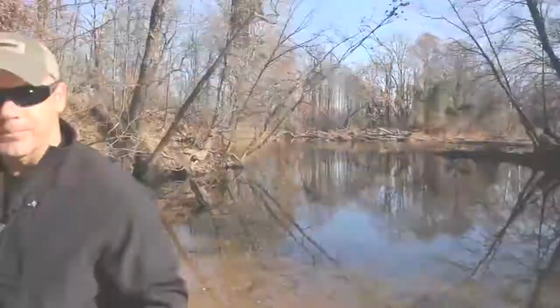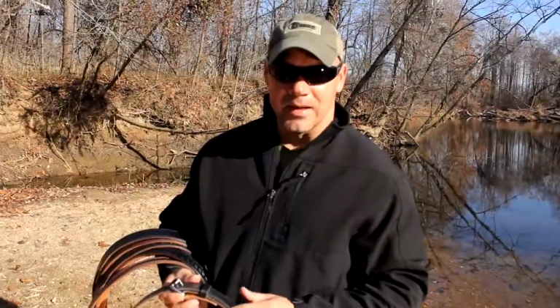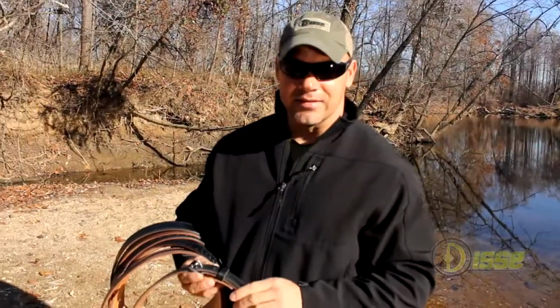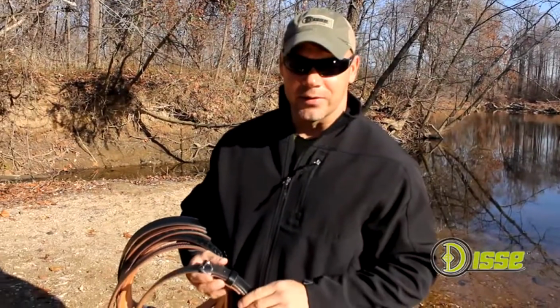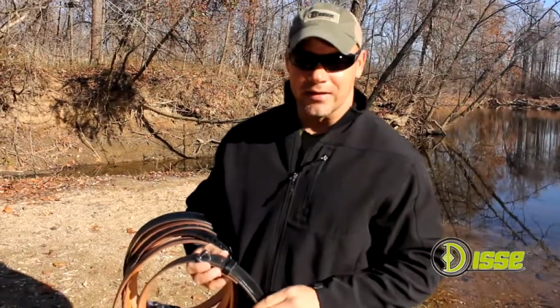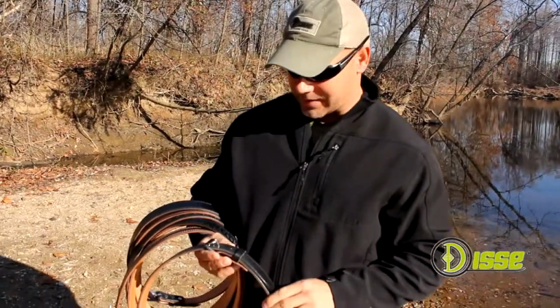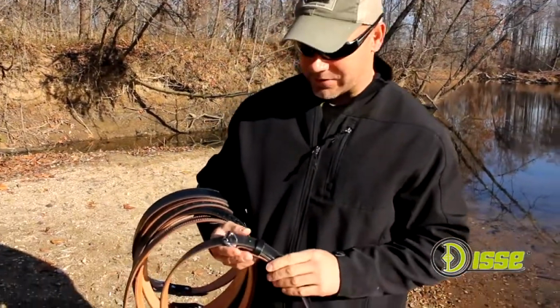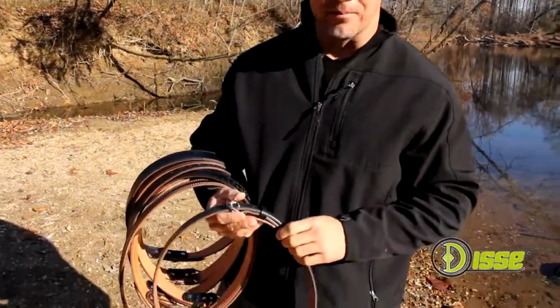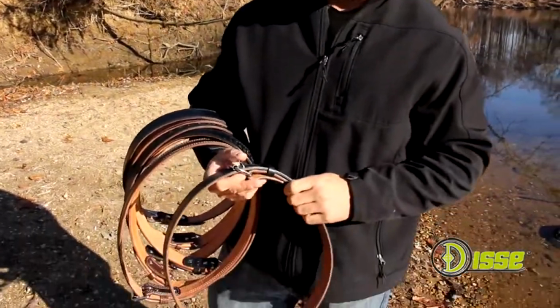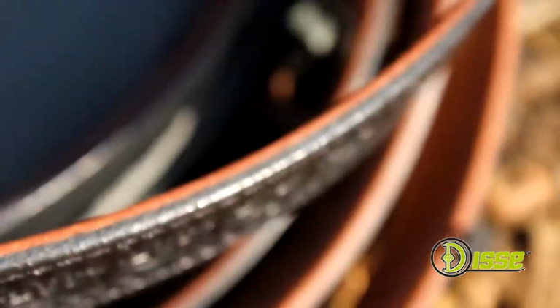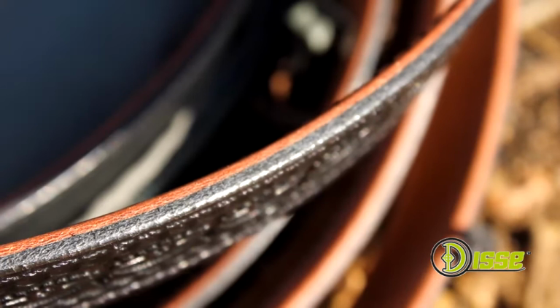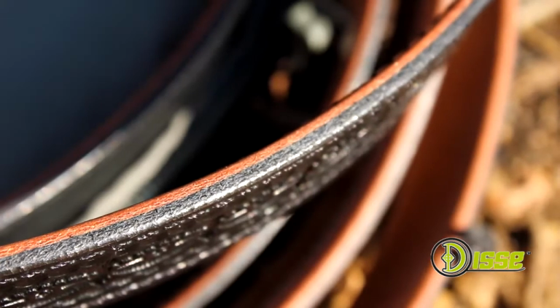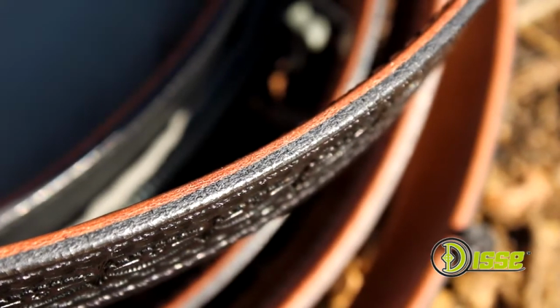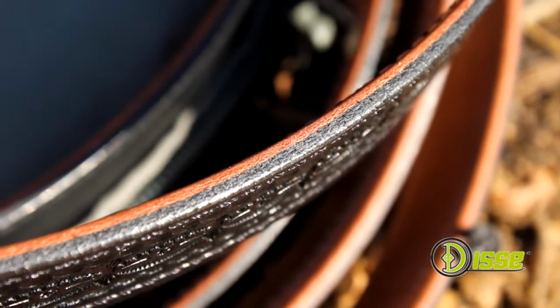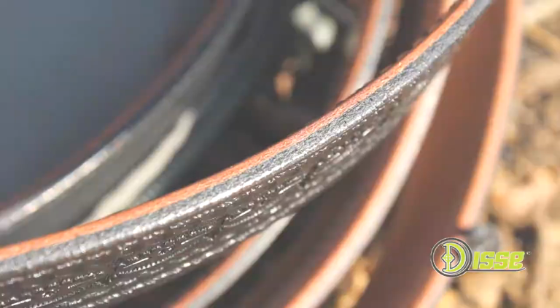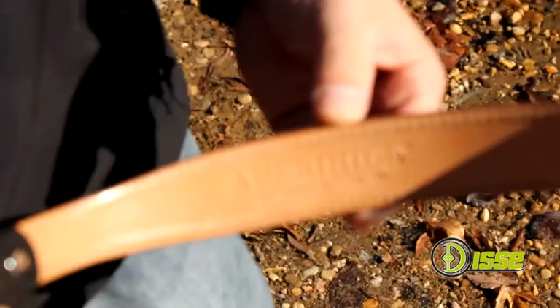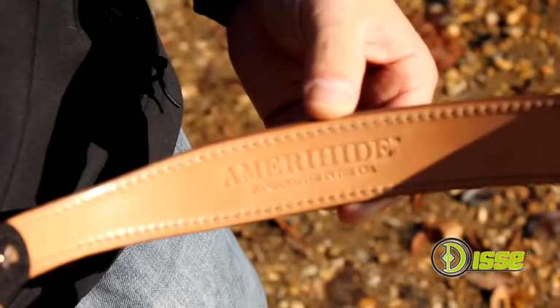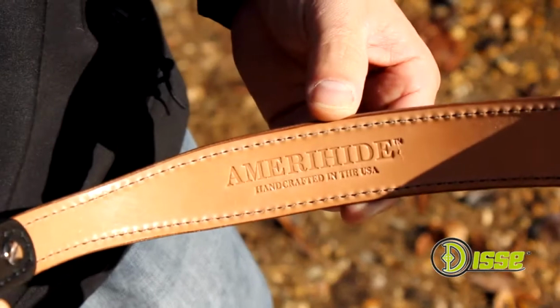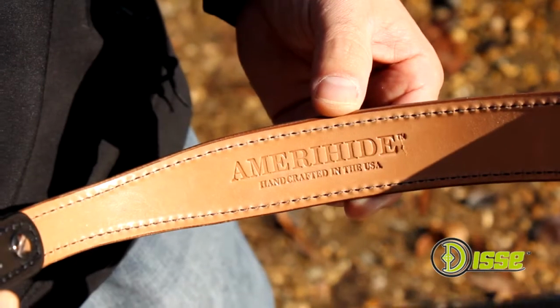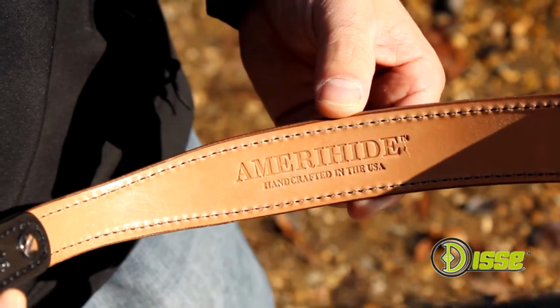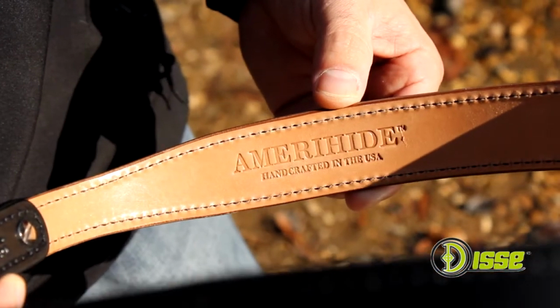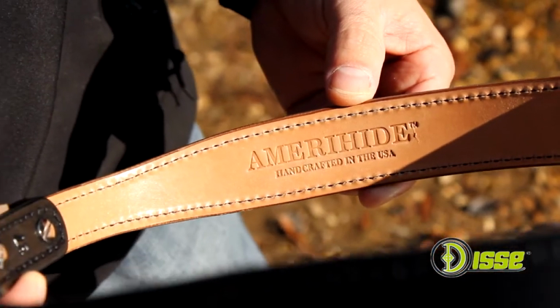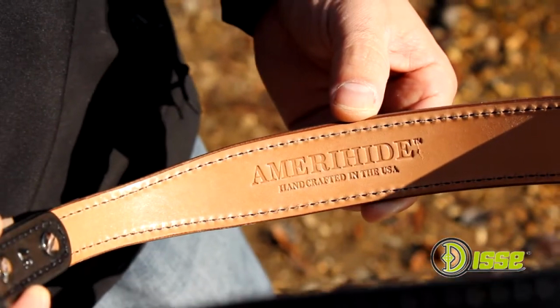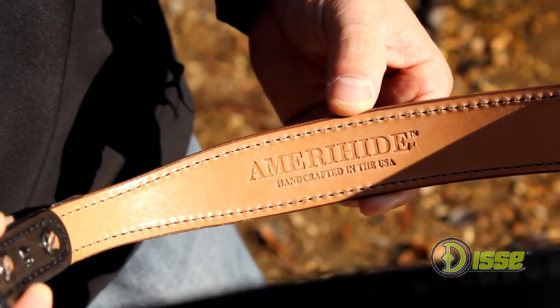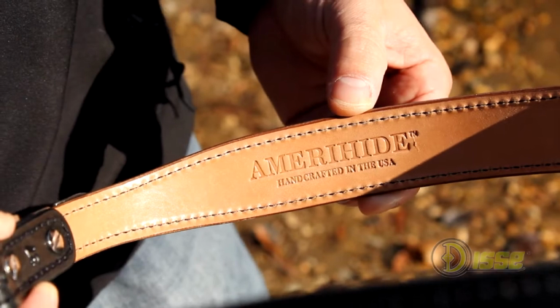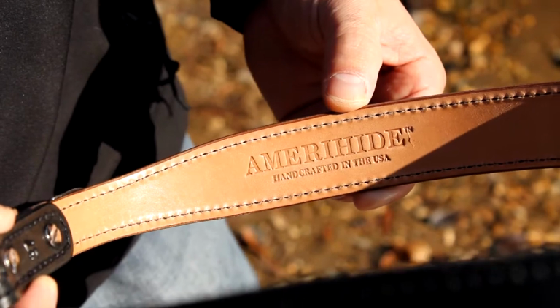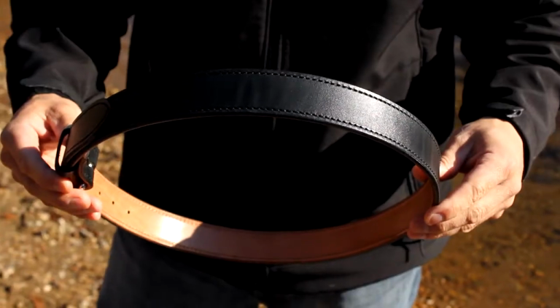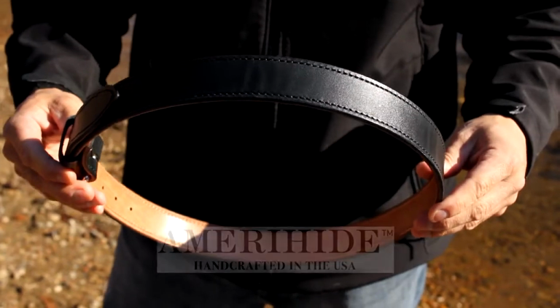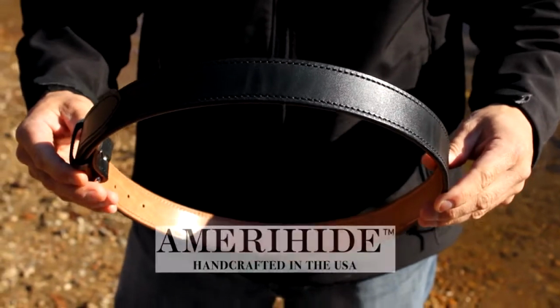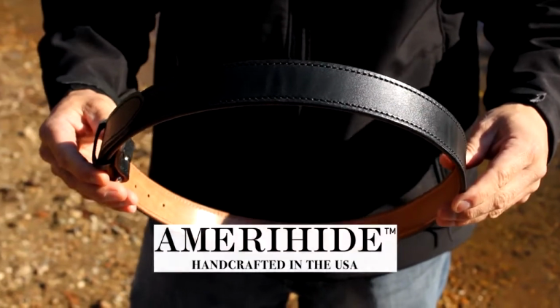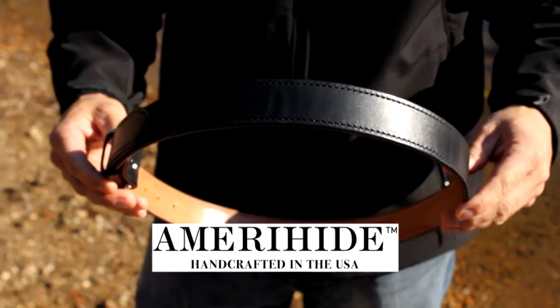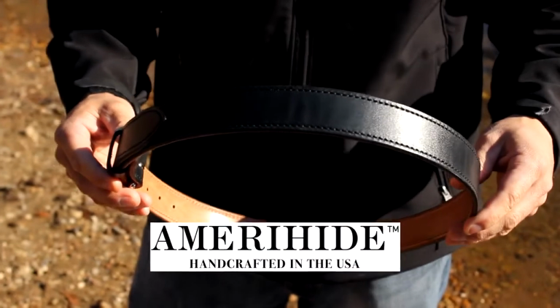Hi, I'm Ed with Disney Outdoor Gear. I want to introduce you to our line of belts under the trade name Amerahad. If you see our Amerahad logo stamped inside of a belt, you can trust this is a quality belt handcrafted in the USA.